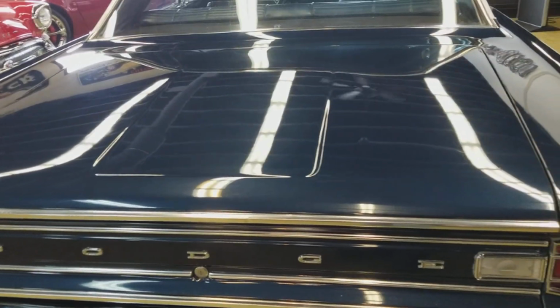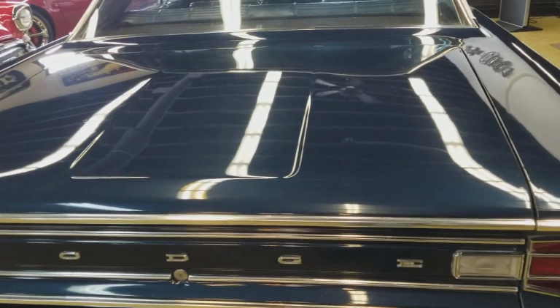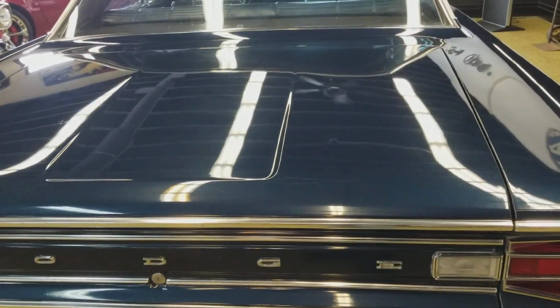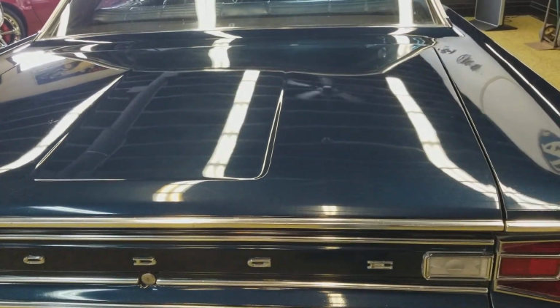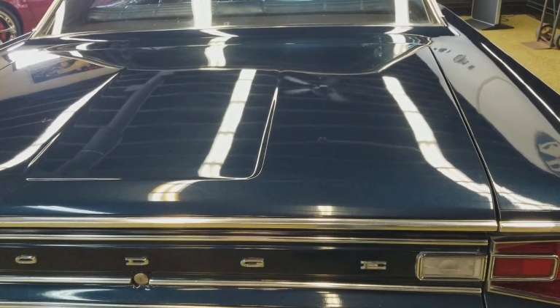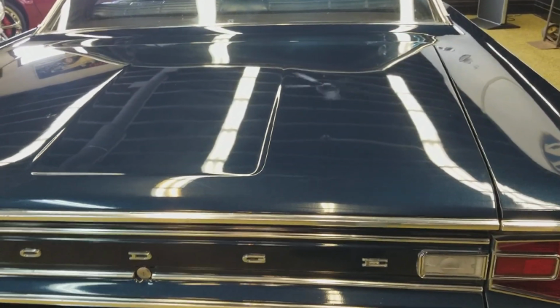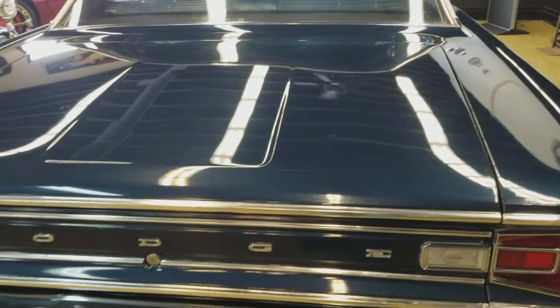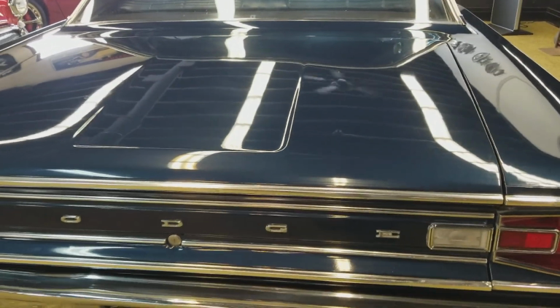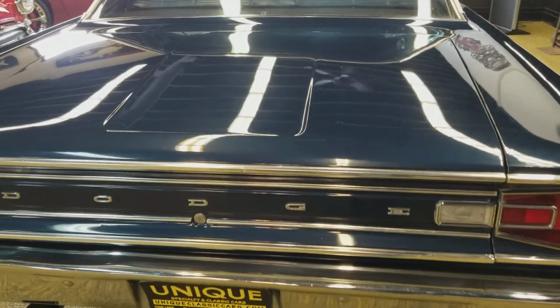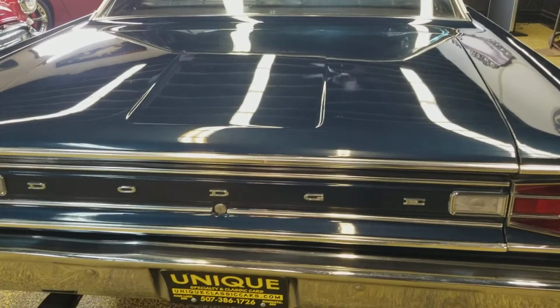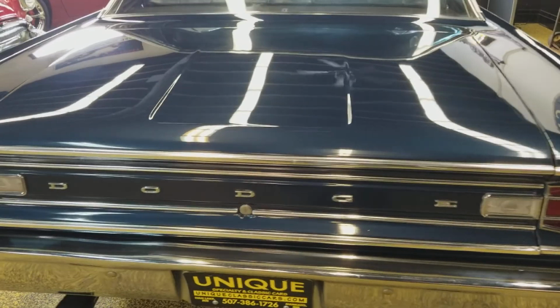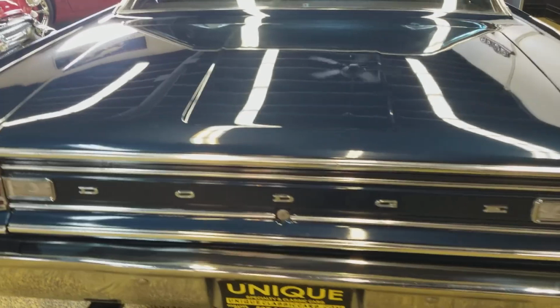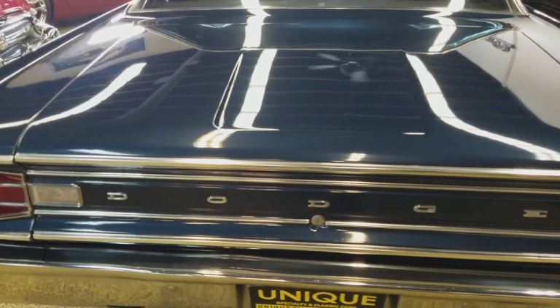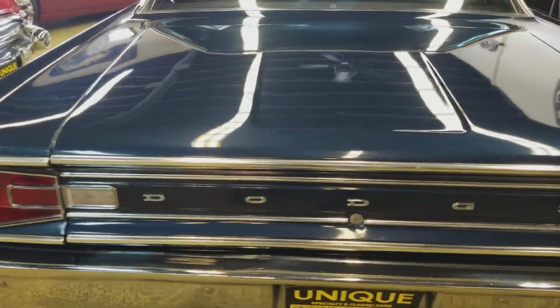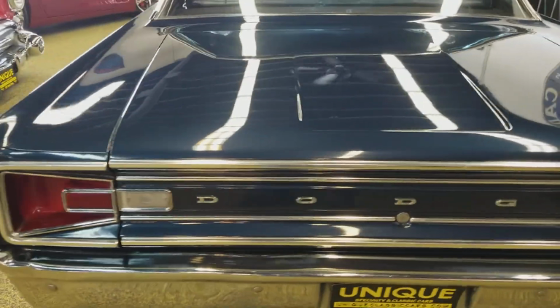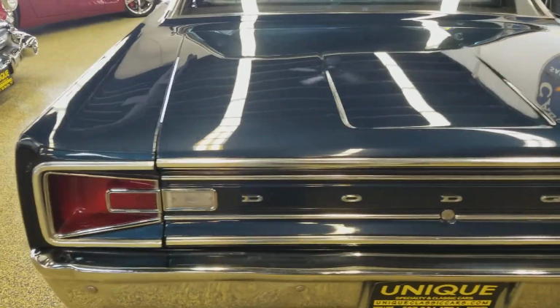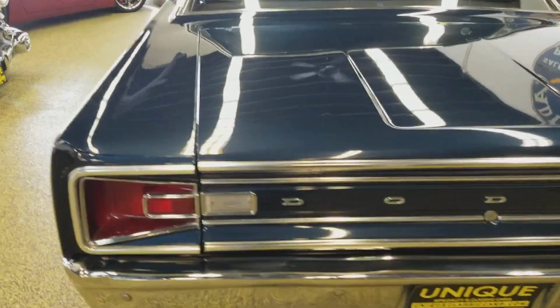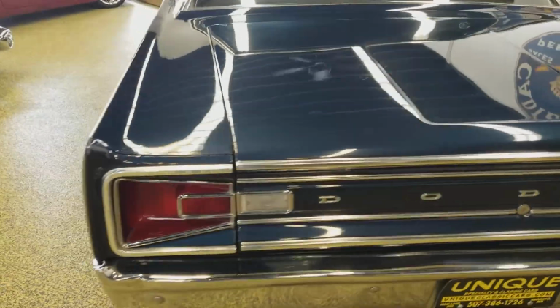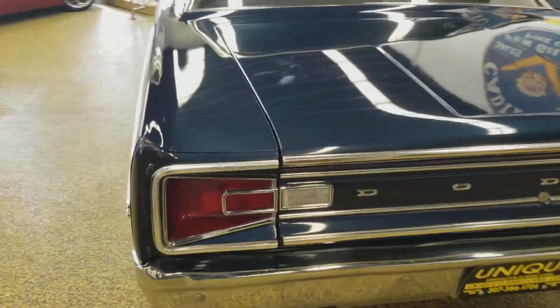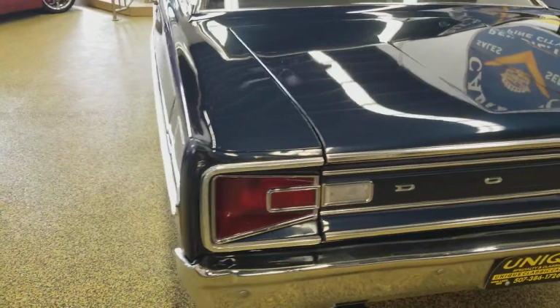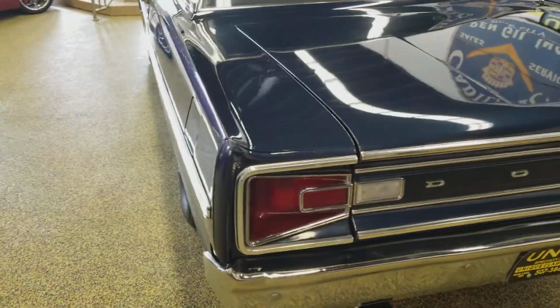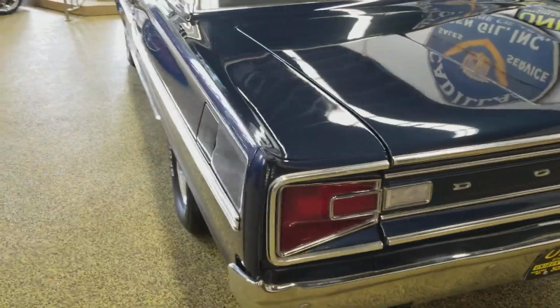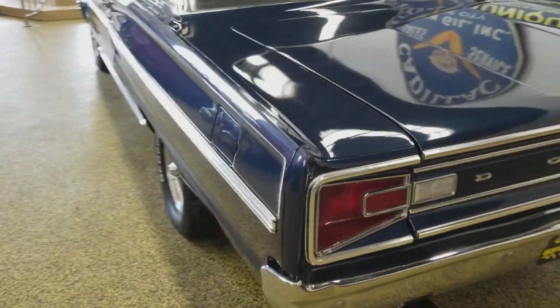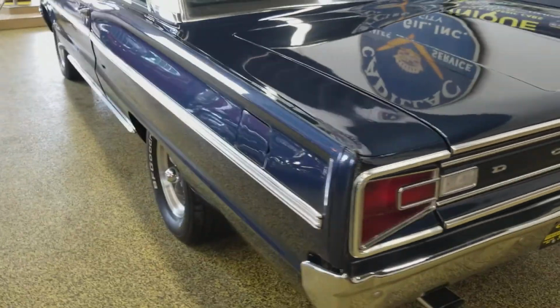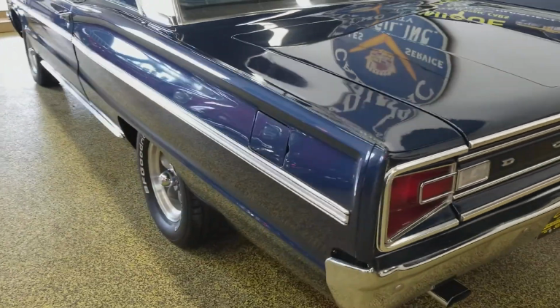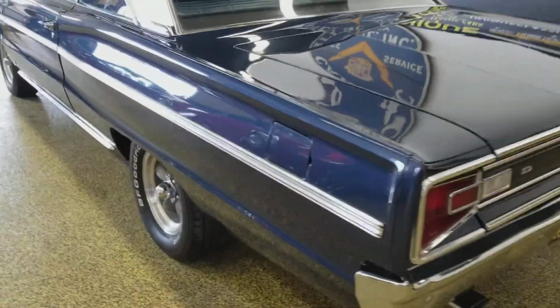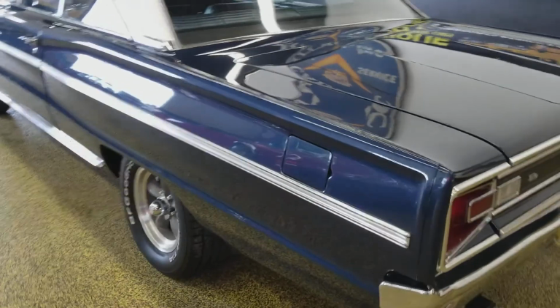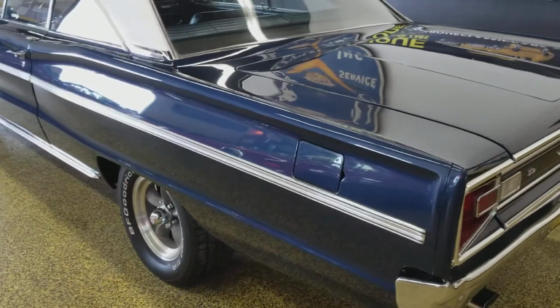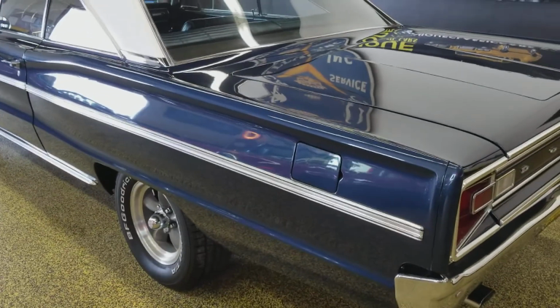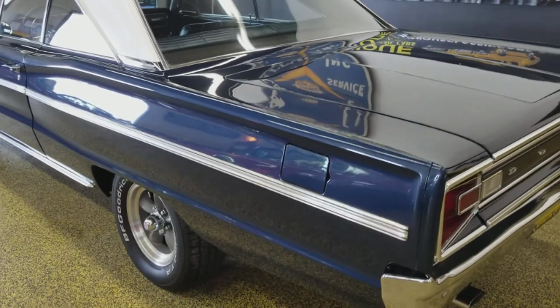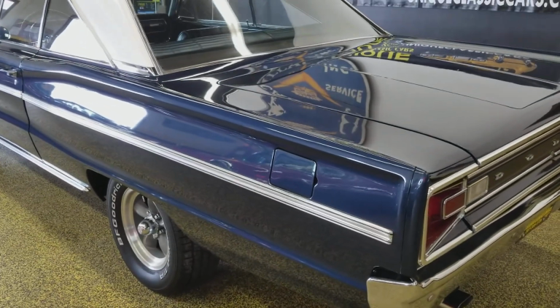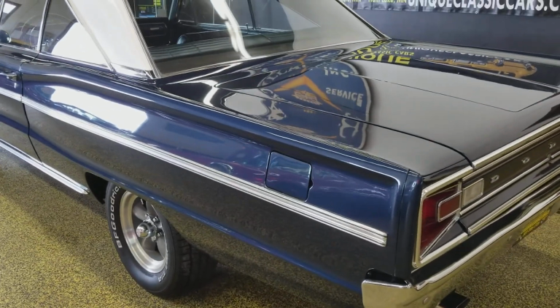There's more of that reflection in the paint. You can see the fan there spinning. Very, very nice paint on this car.